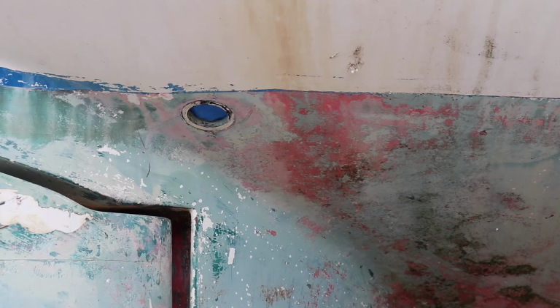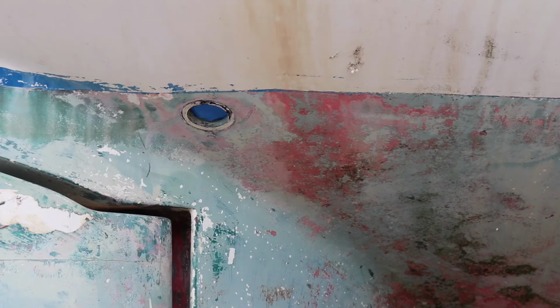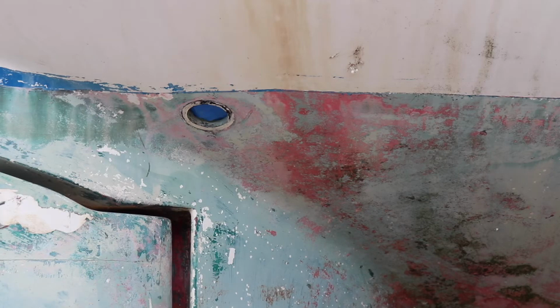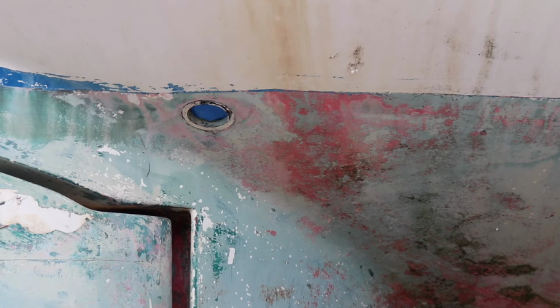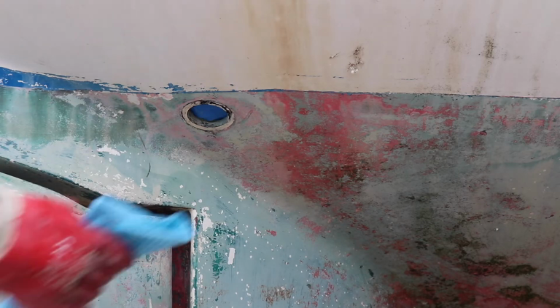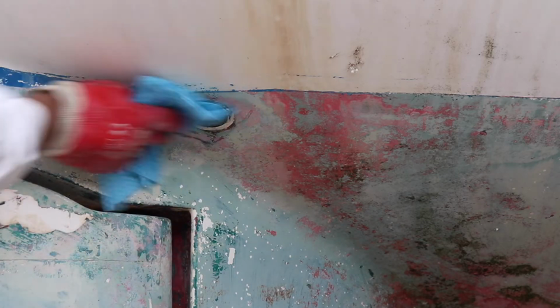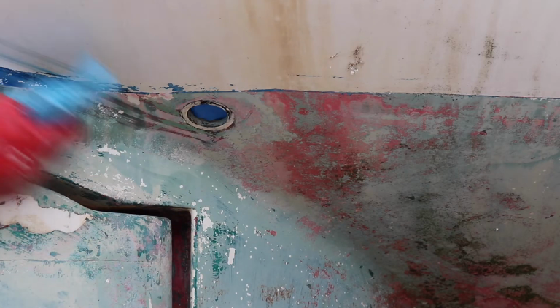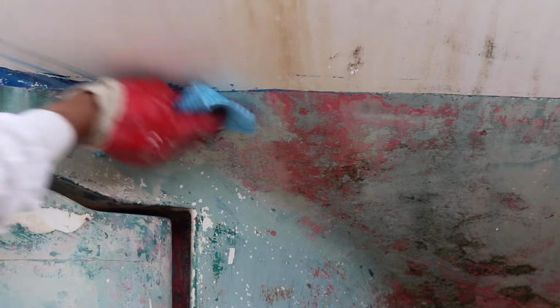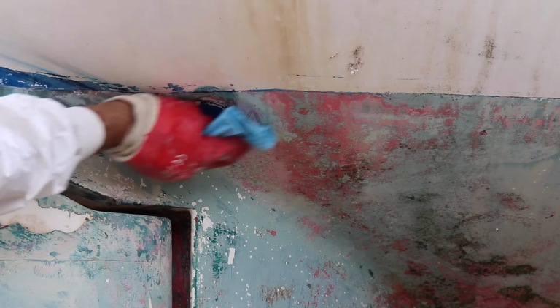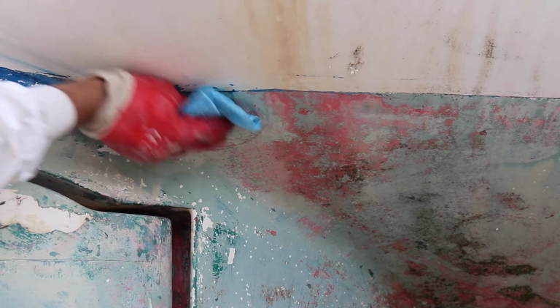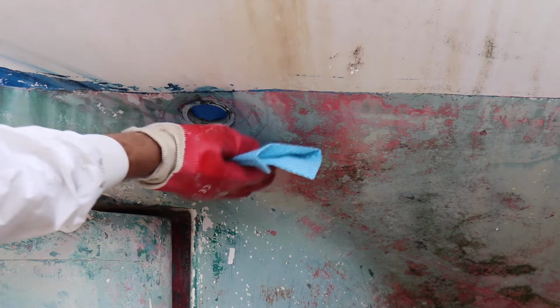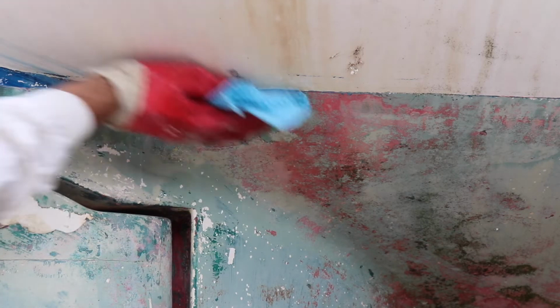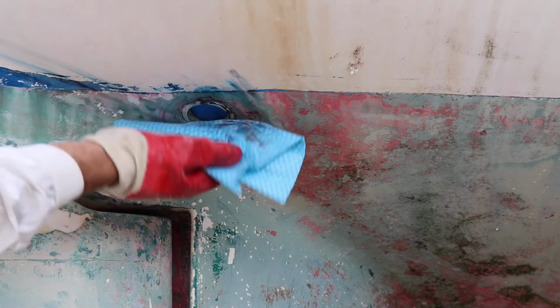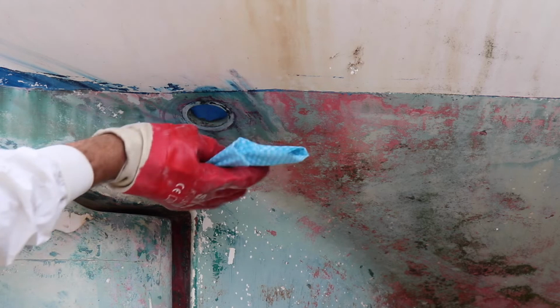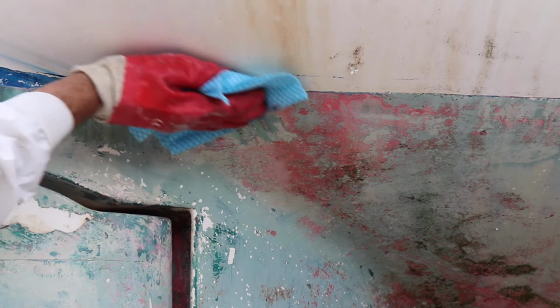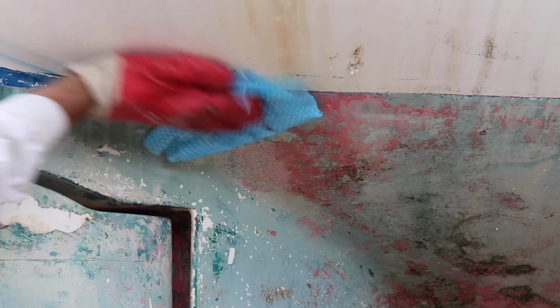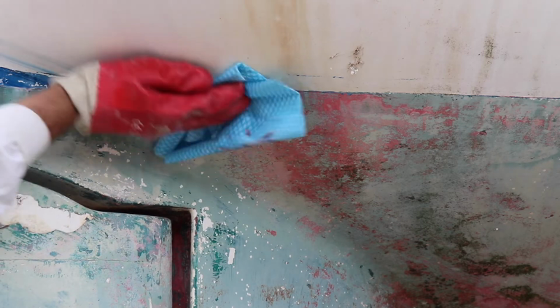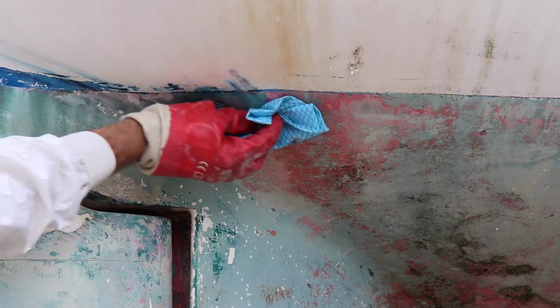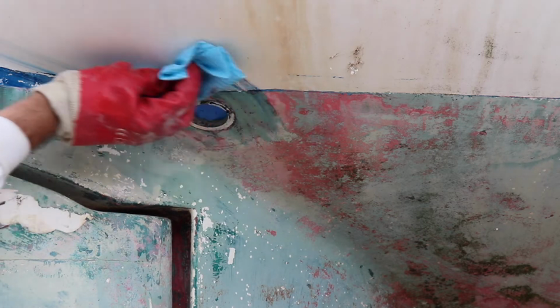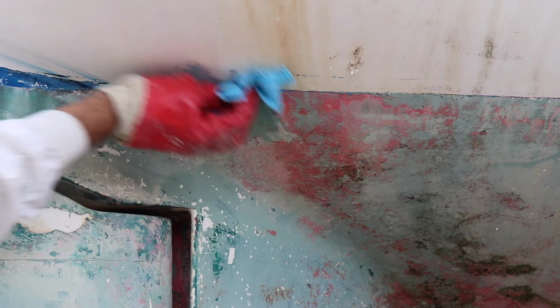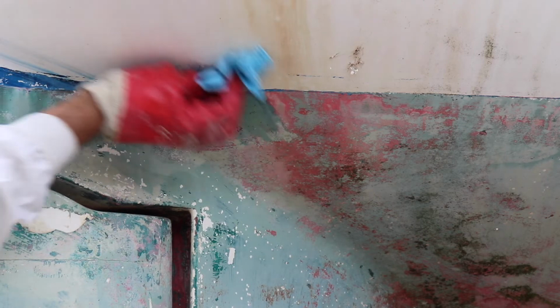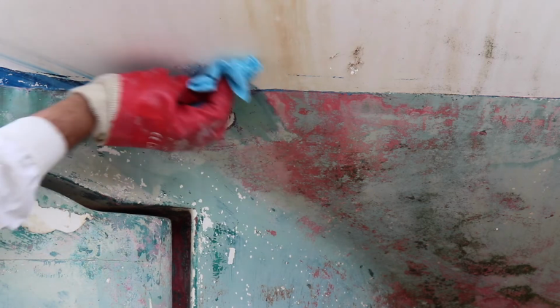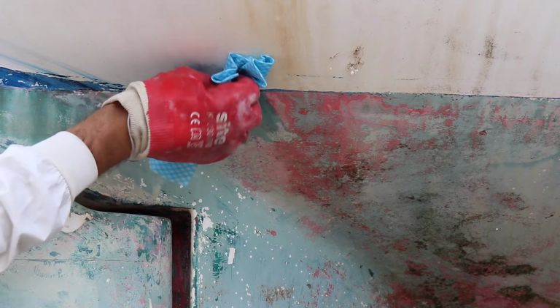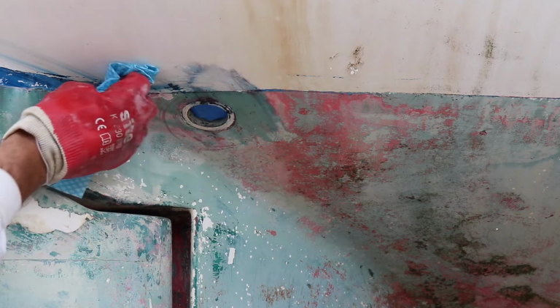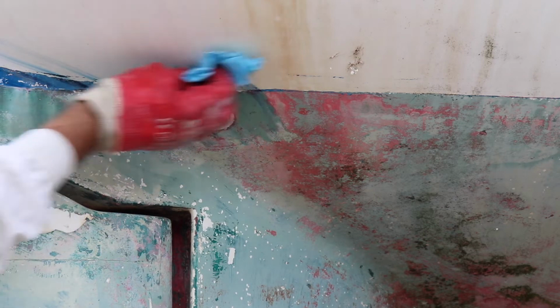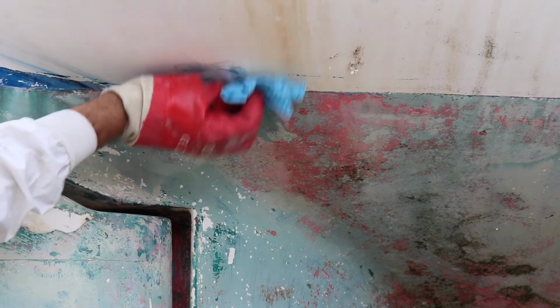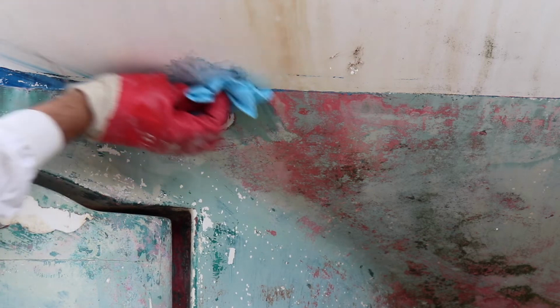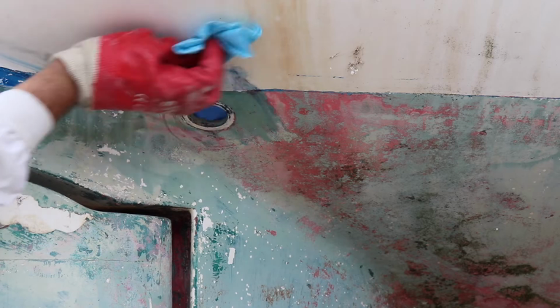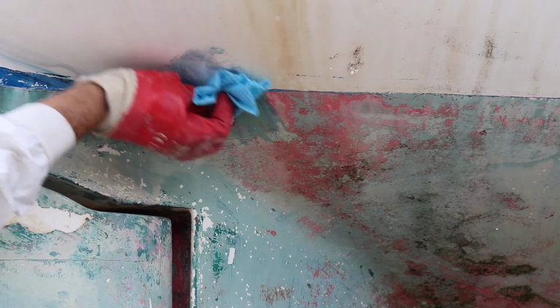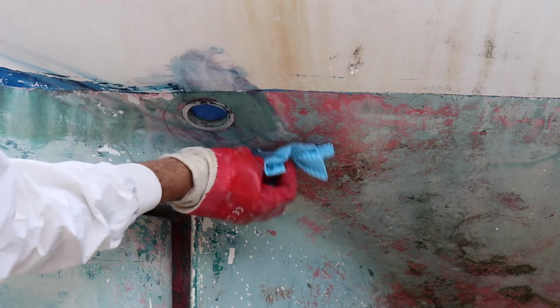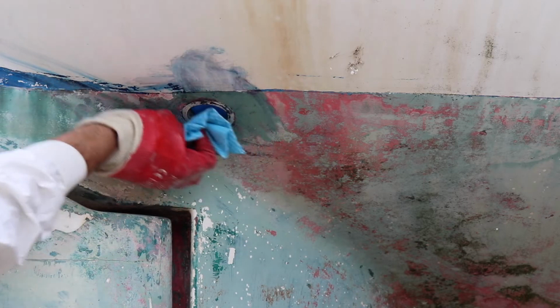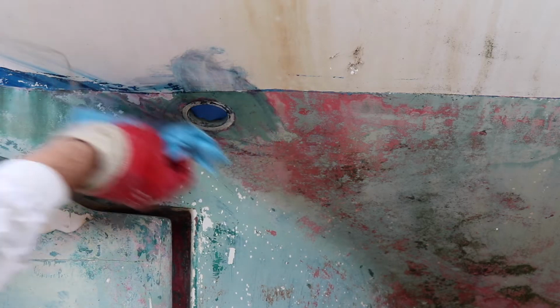Next, I taped inside the hole to stop all the dust going in when I started grinding, but also needed to give it a little bit of a wipe down with some acetone and a cloth. And I just made it more messy.